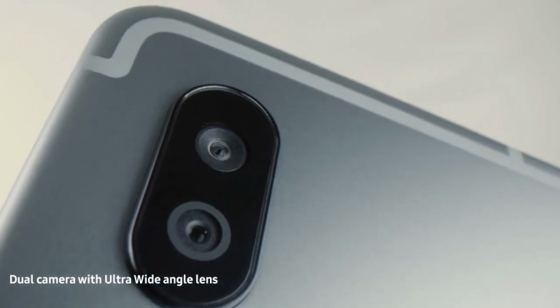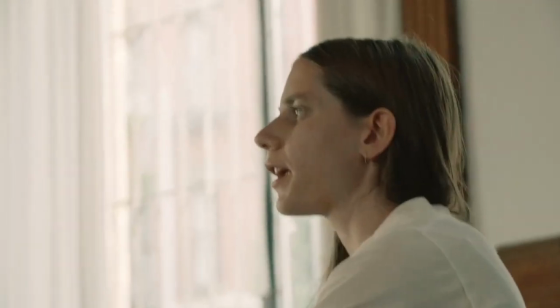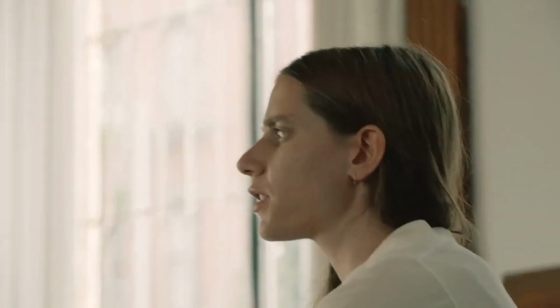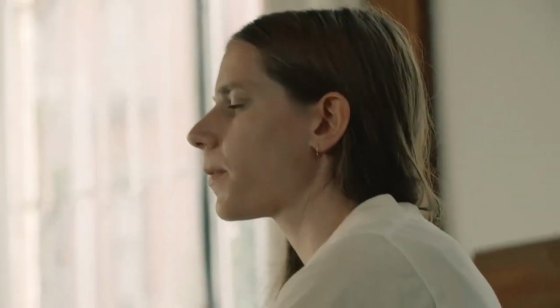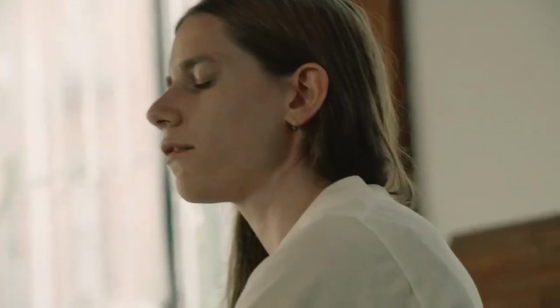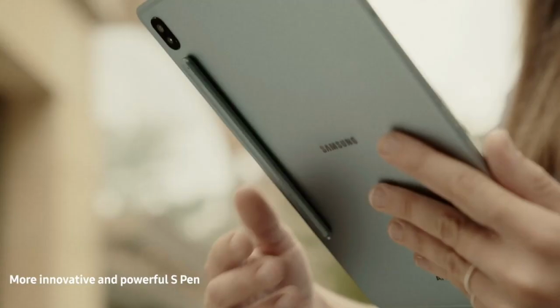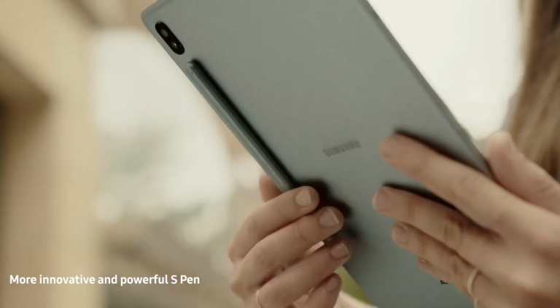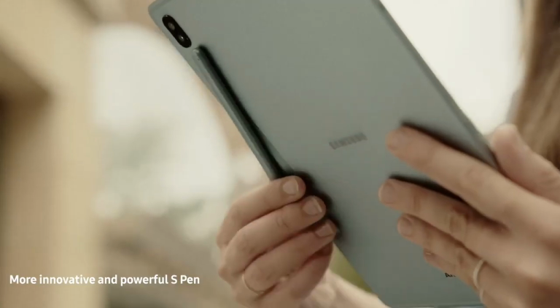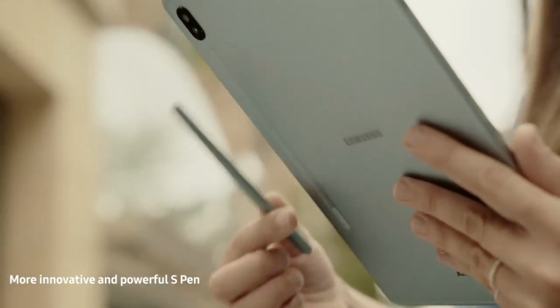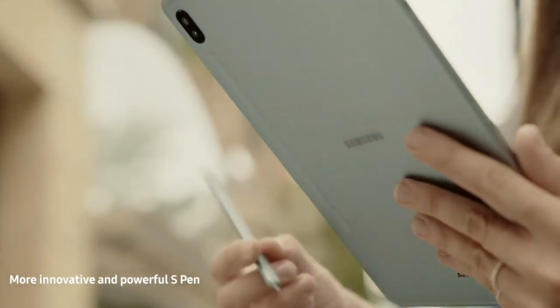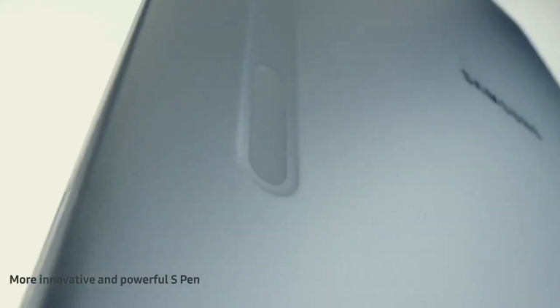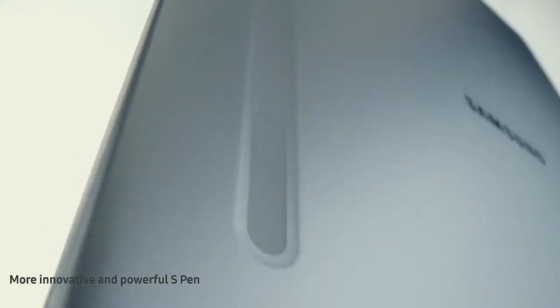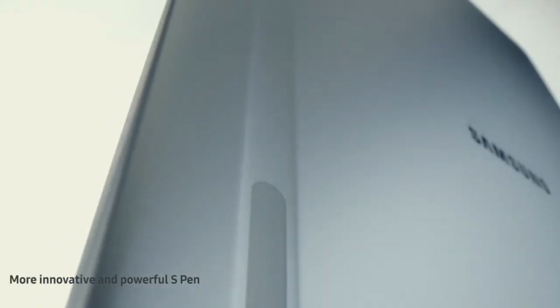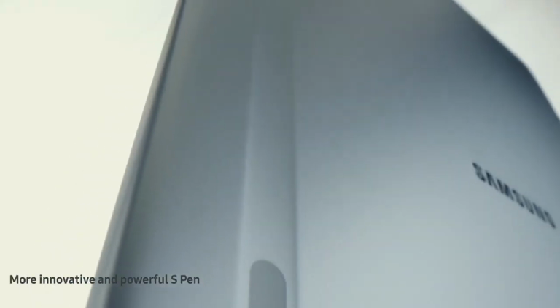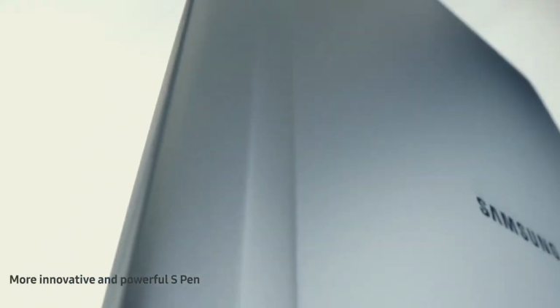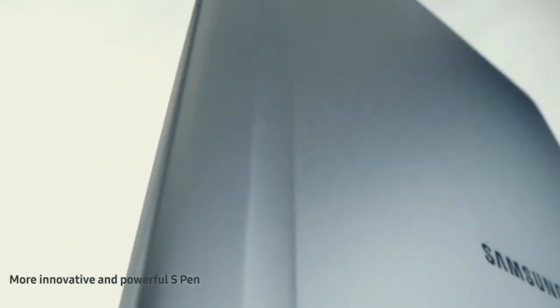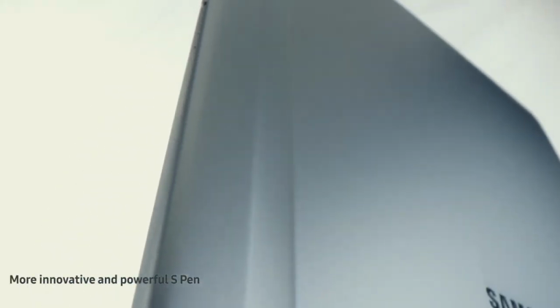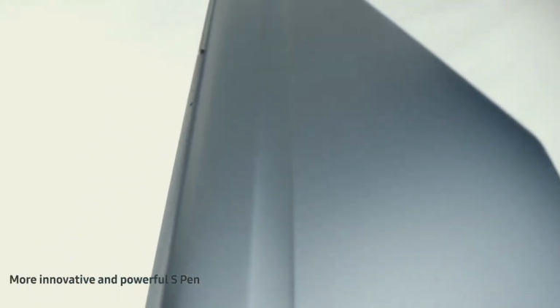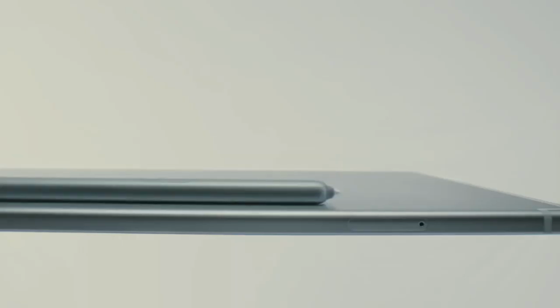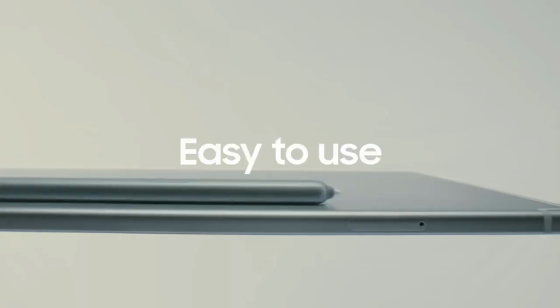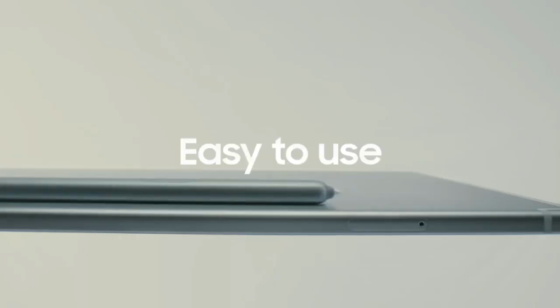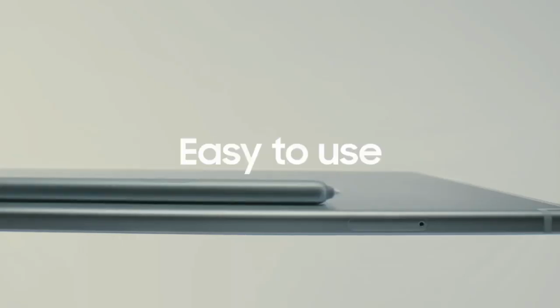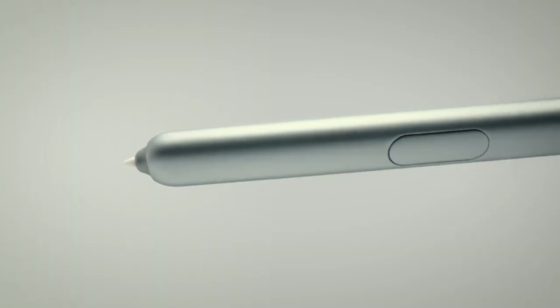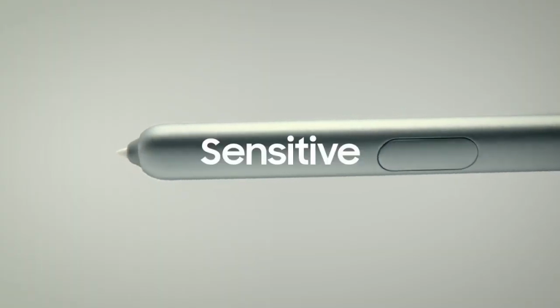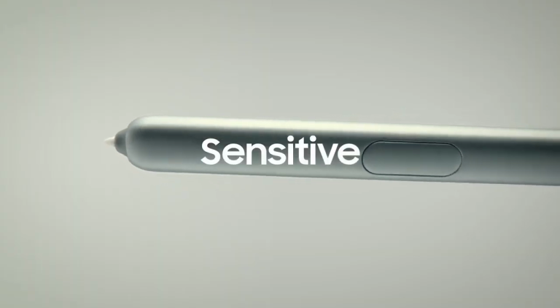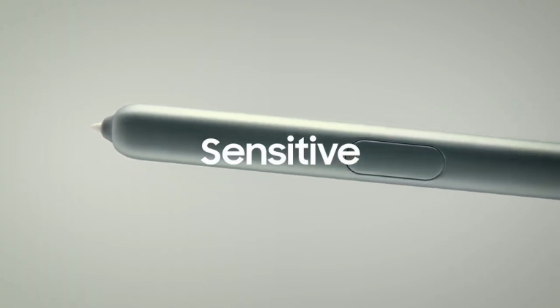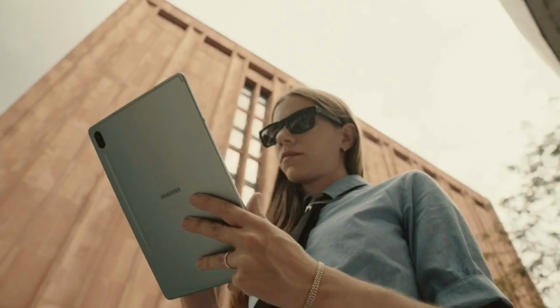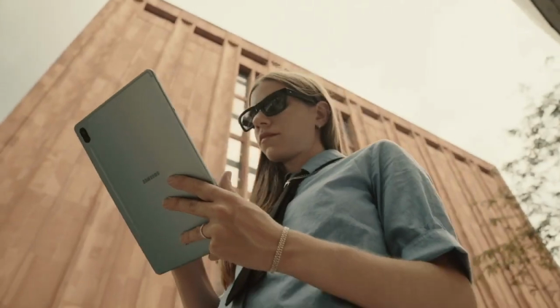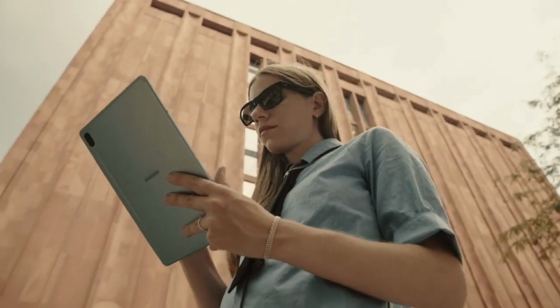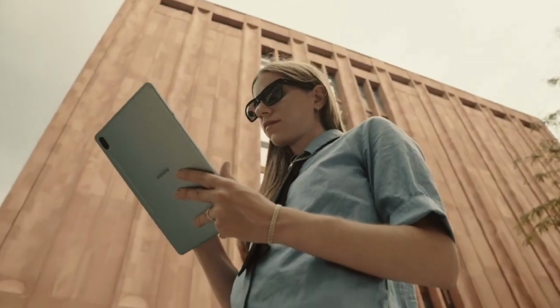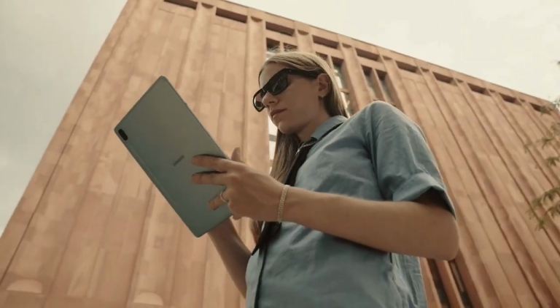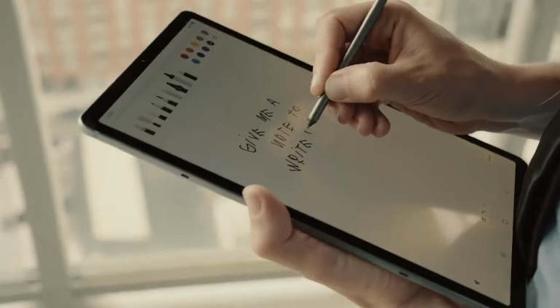The S Pen felt like the perfect accessory for the Tab S6. It's very easy to use. It's very sensitive. It felt like I was writing on paper.